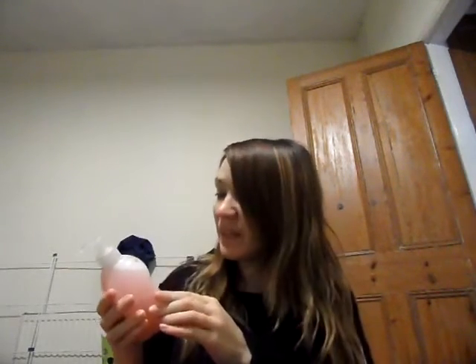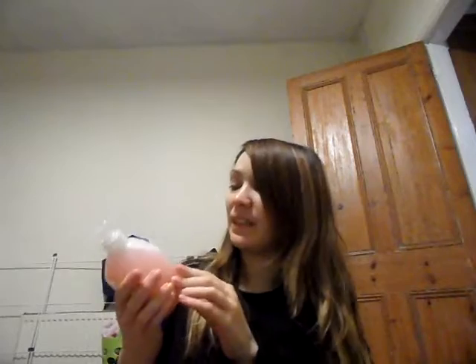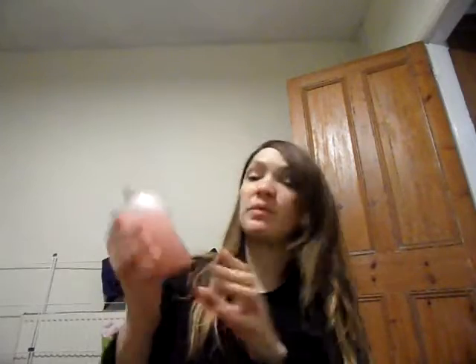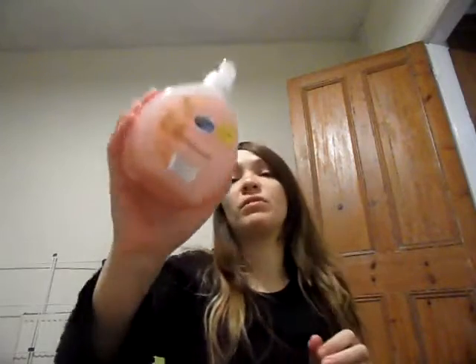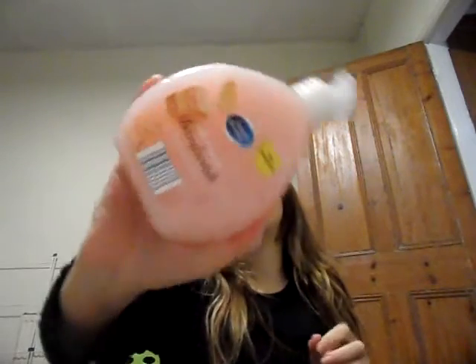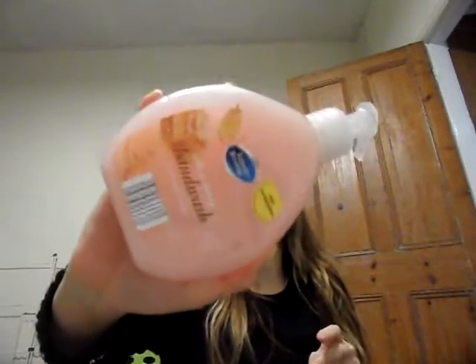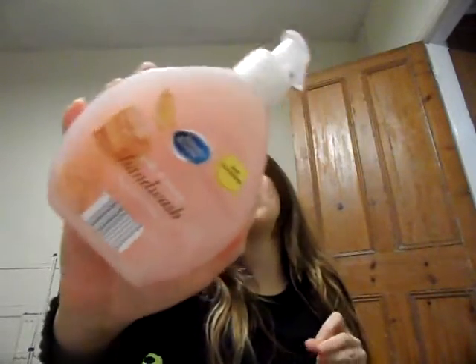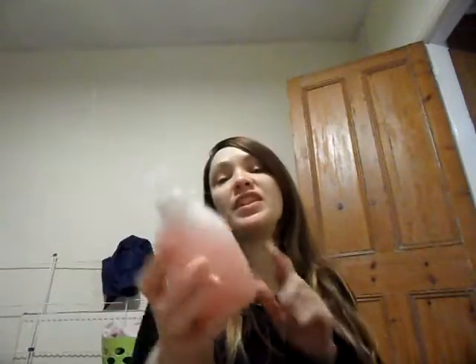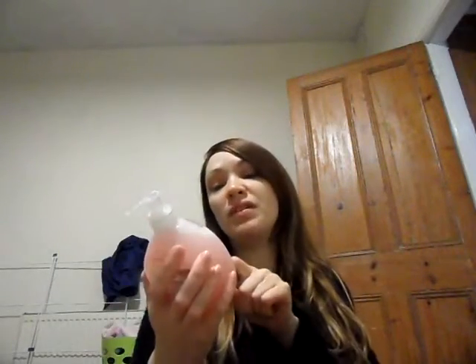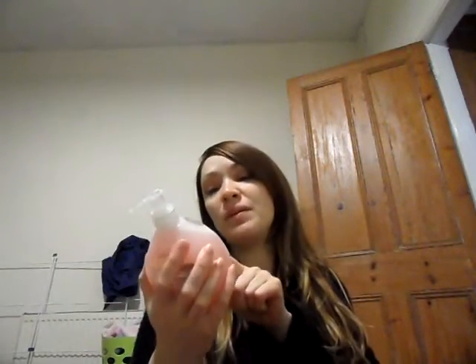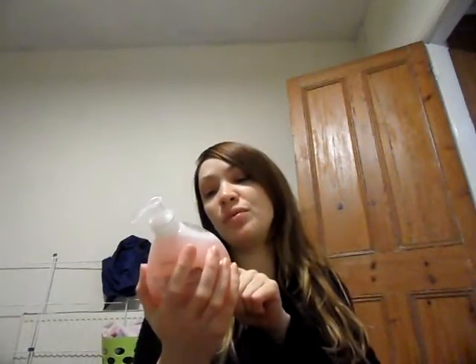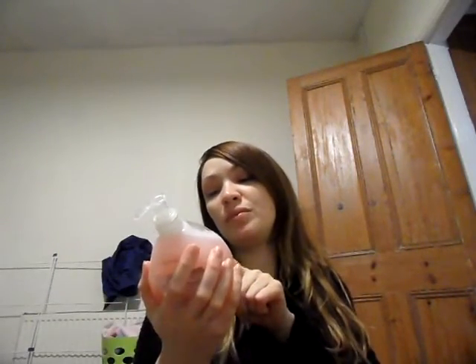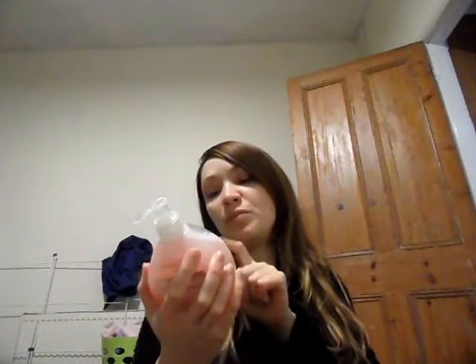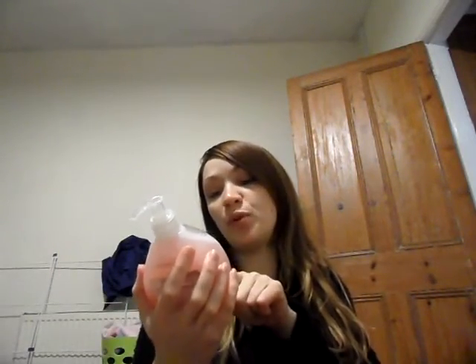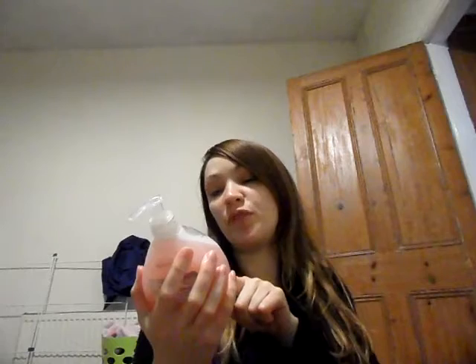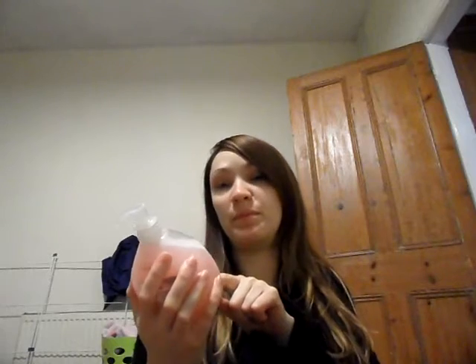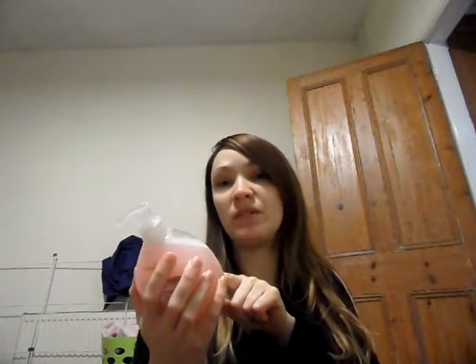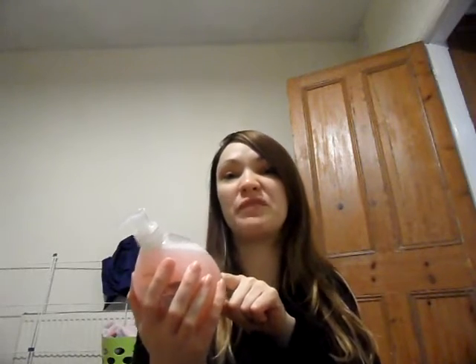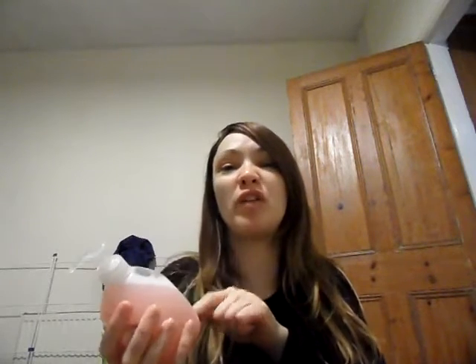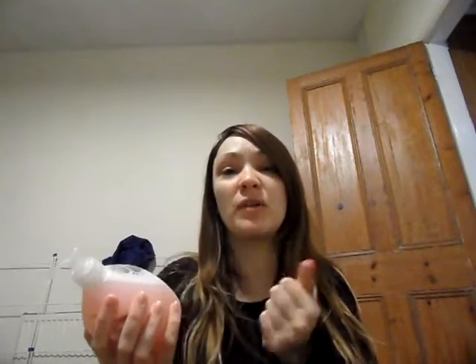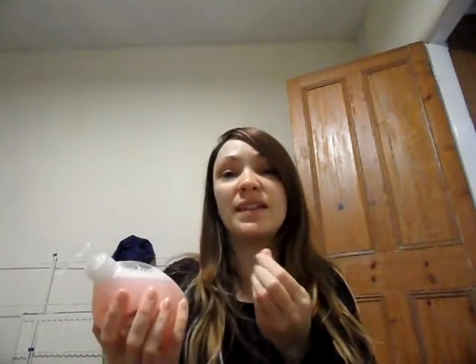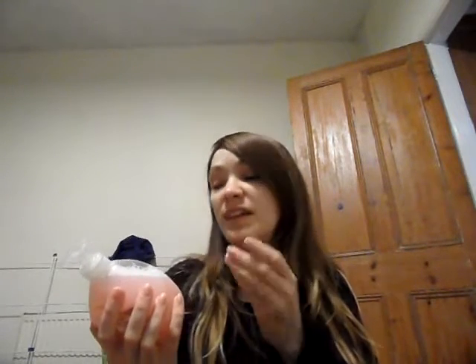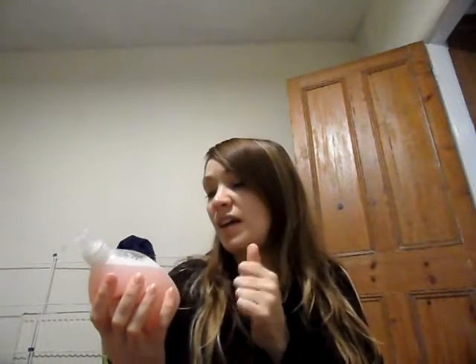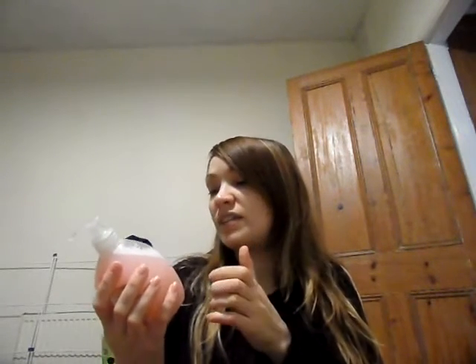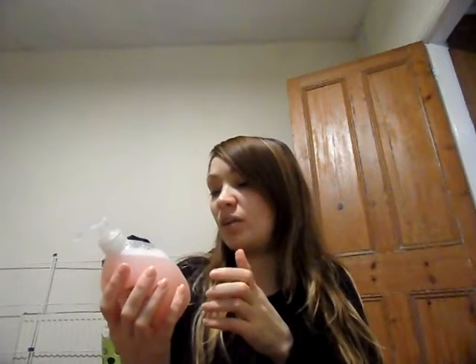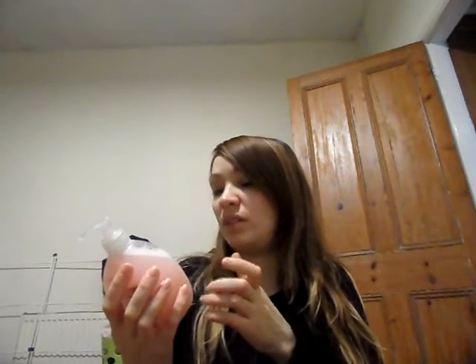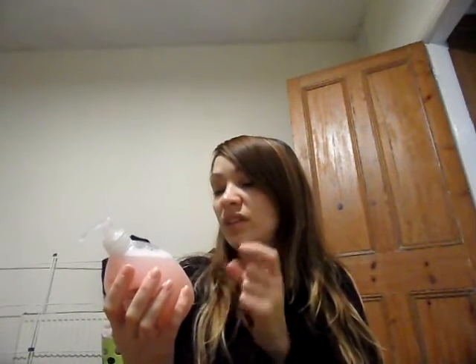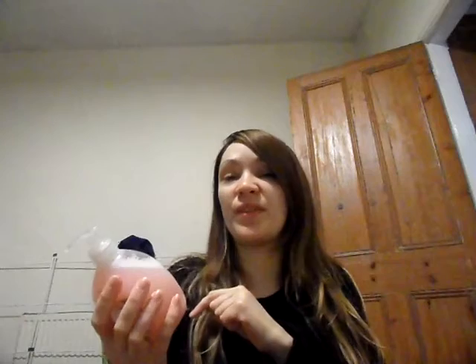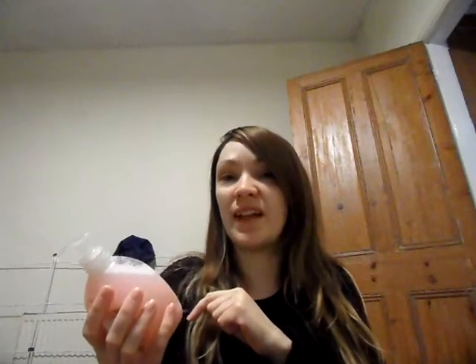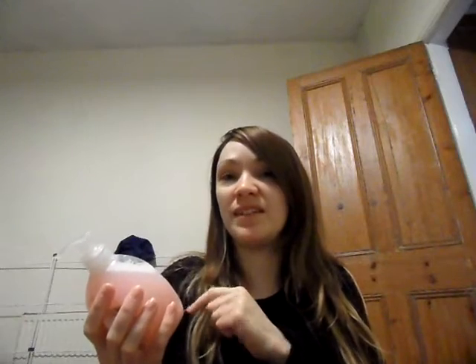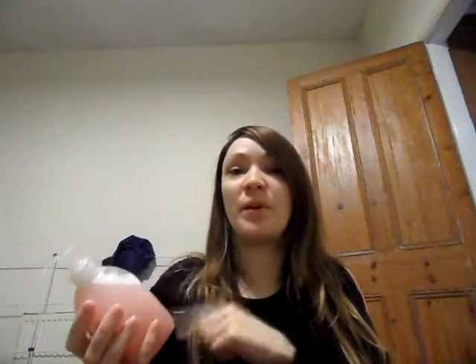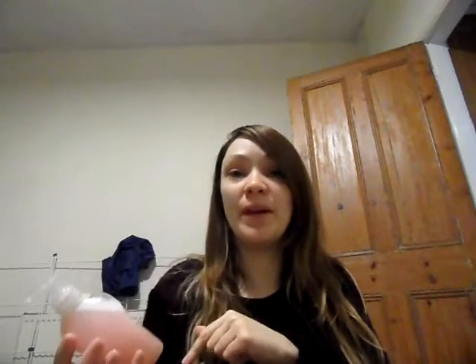So basically that was my old hand wash. This one I brought — well, was brought from Aldi — and it's very drying on my hands. So I didn't want that again so I thought I'd make my own.